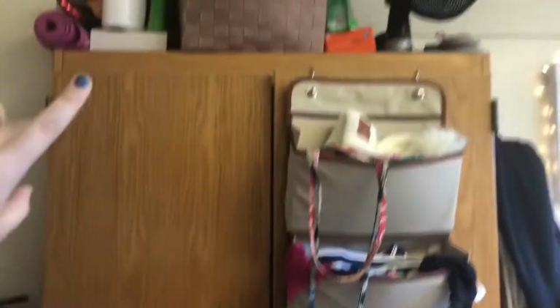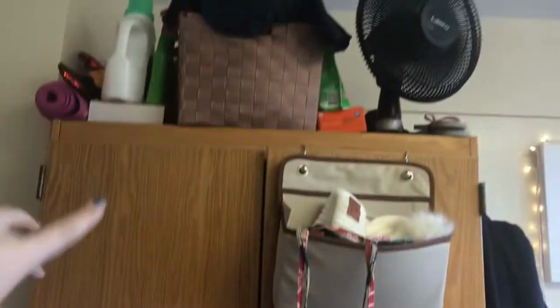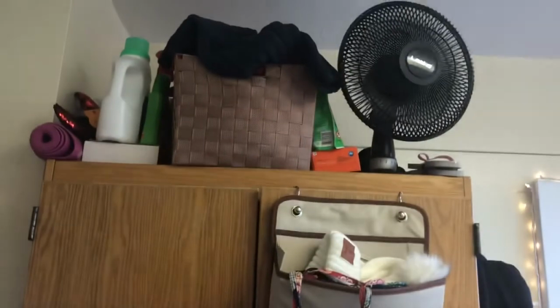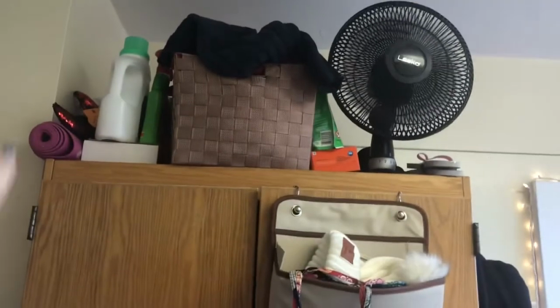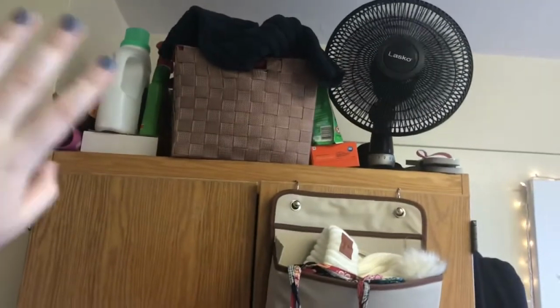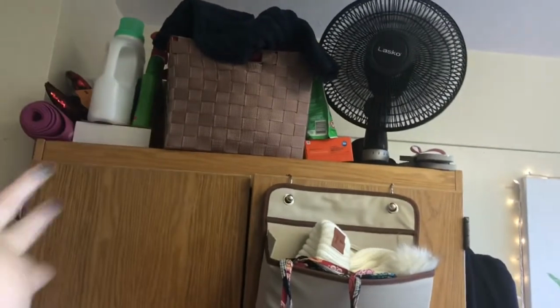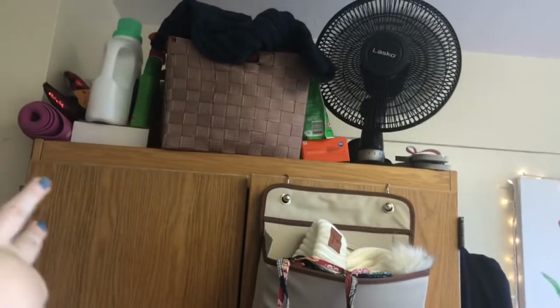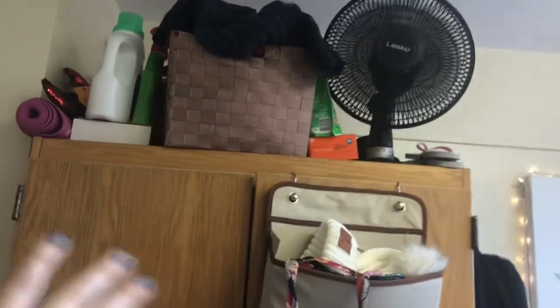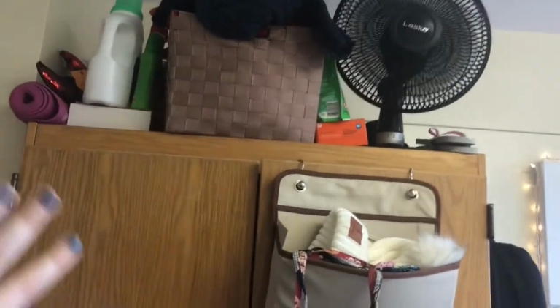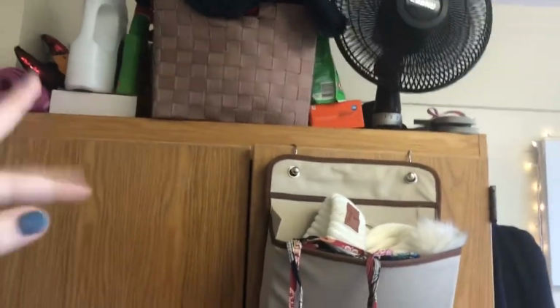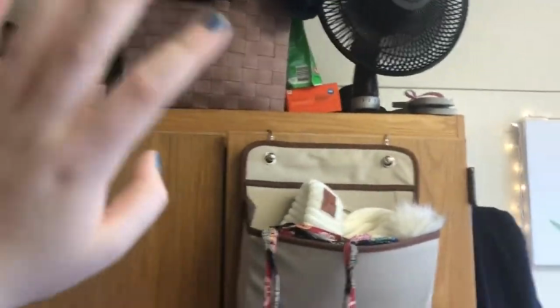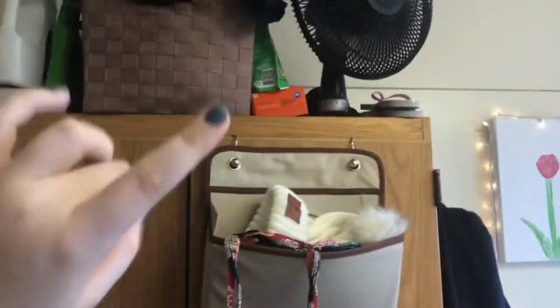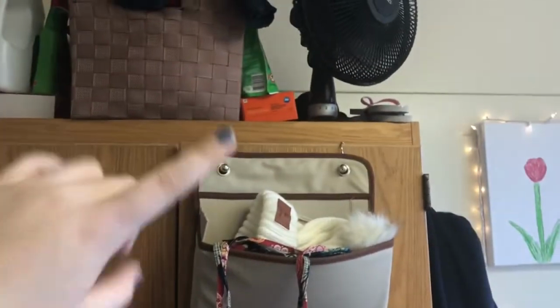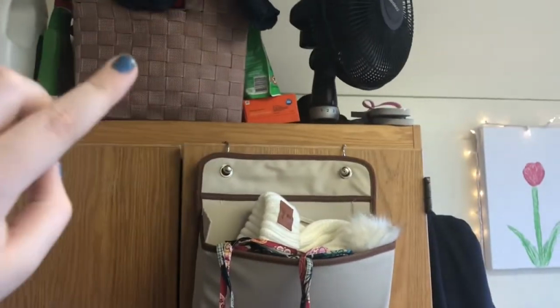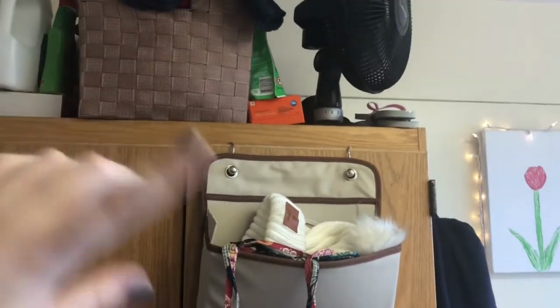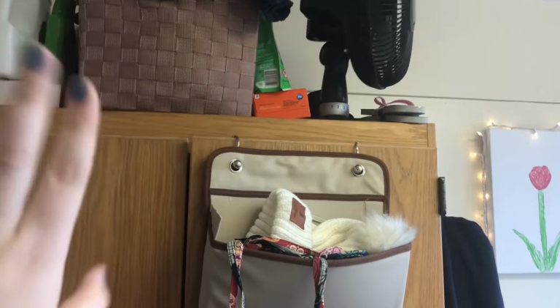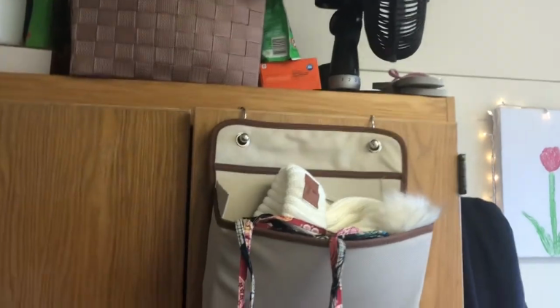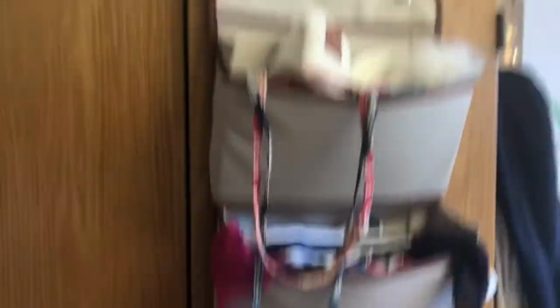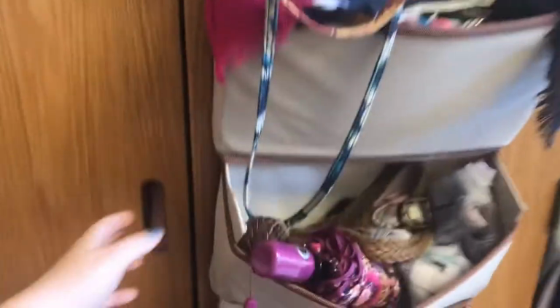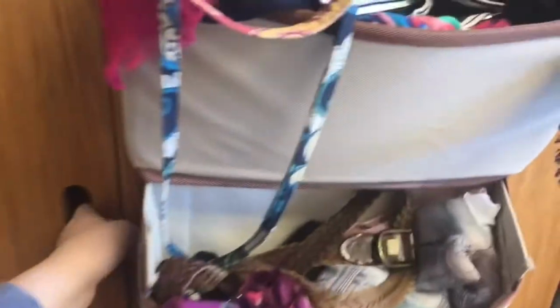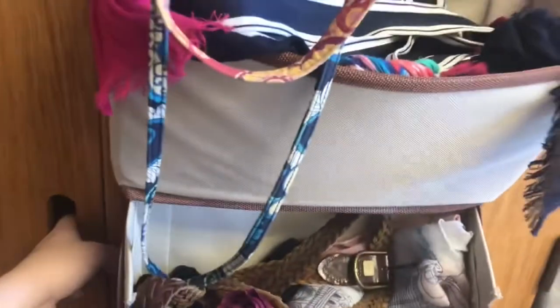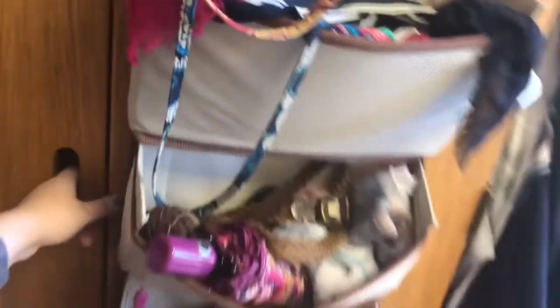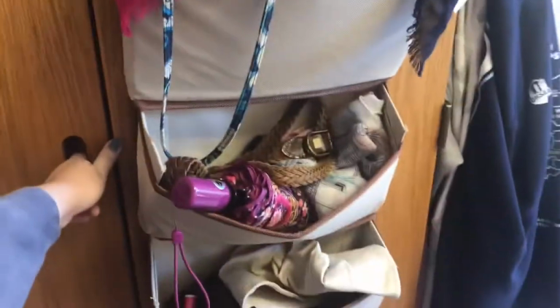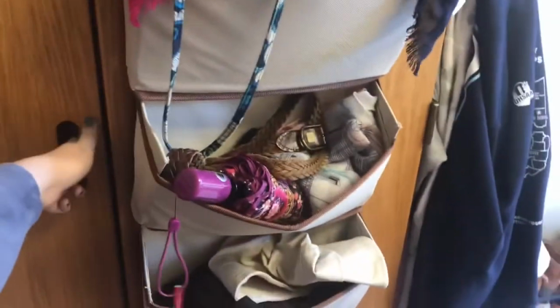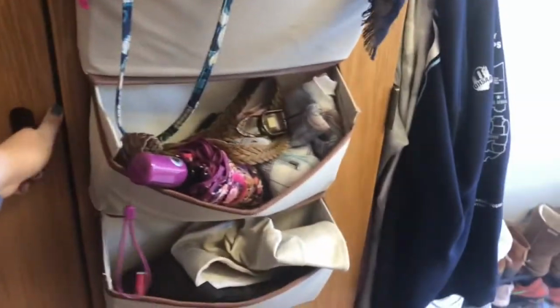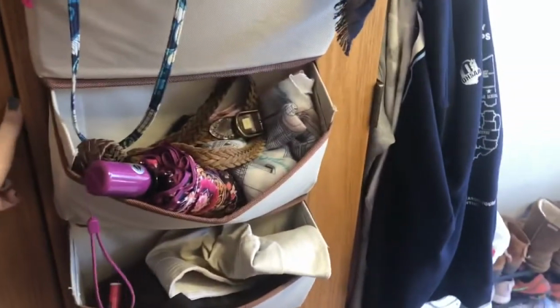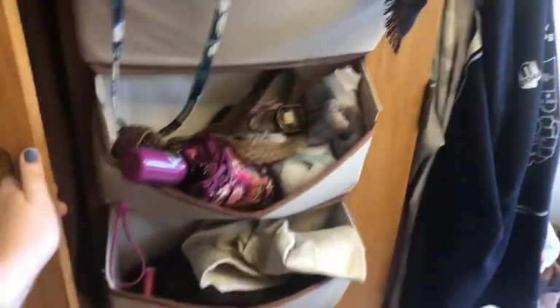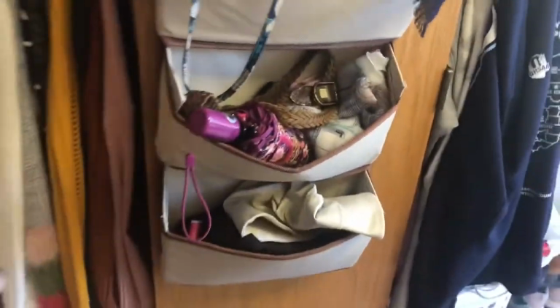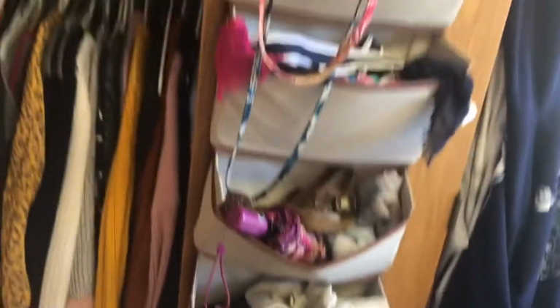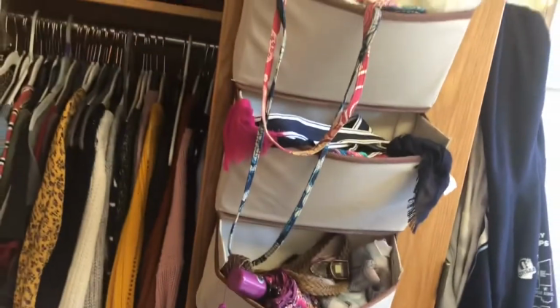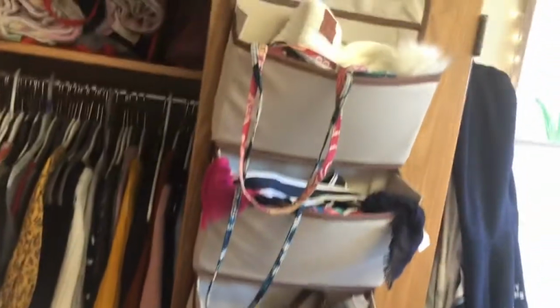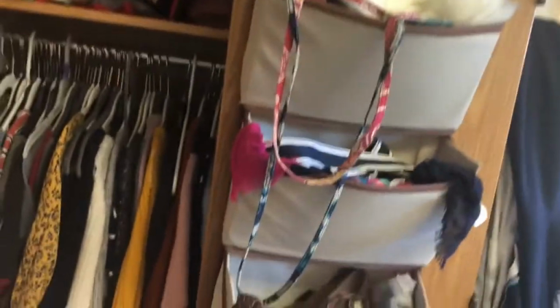You can put a lot of stuff on top of the wardrobe — yoga mat, chair, laundry stuff, fan. And then there's this hanging caddy and you can put all your things in there too.